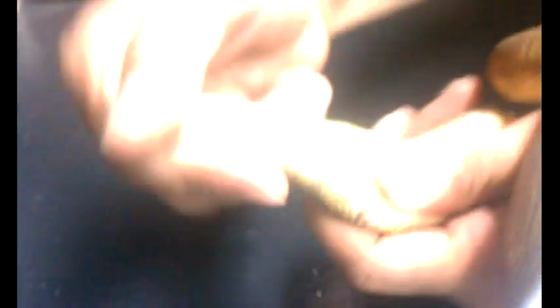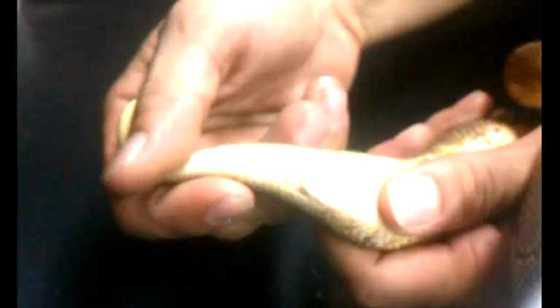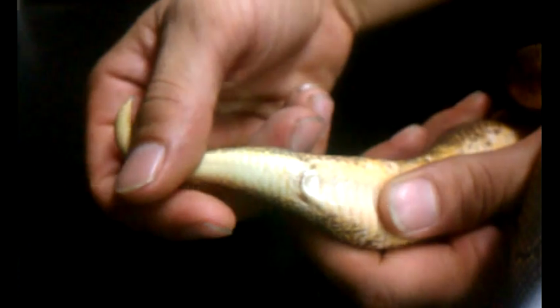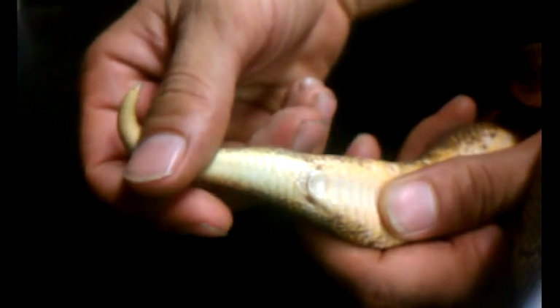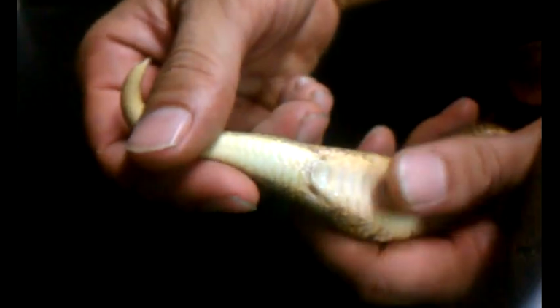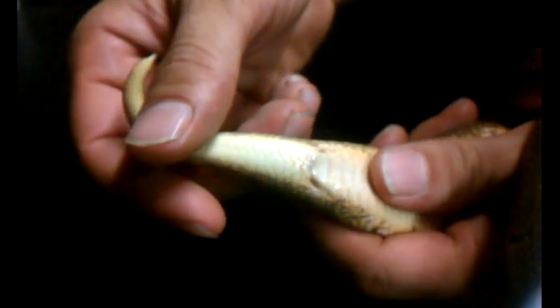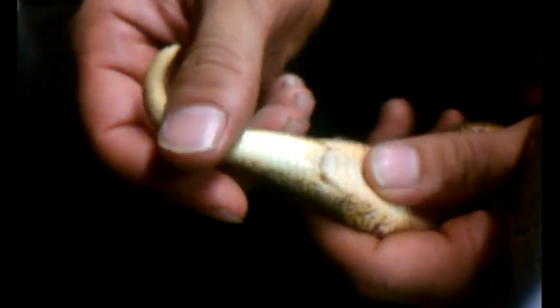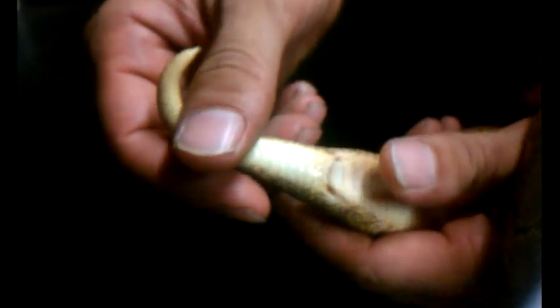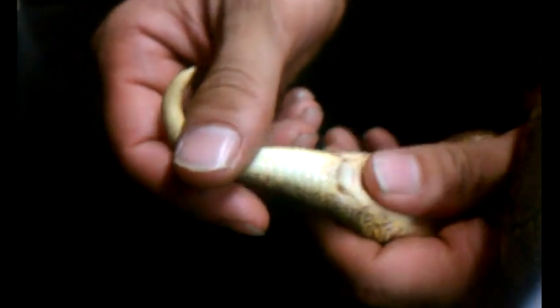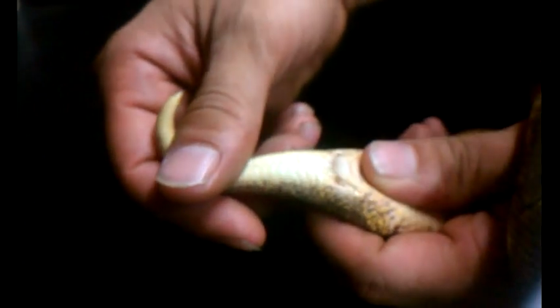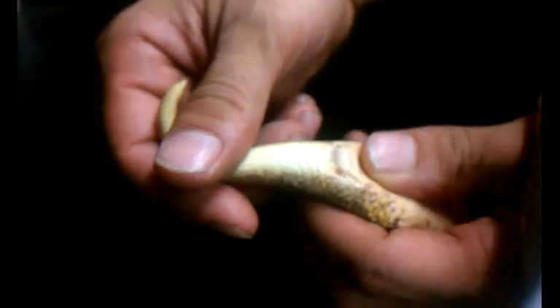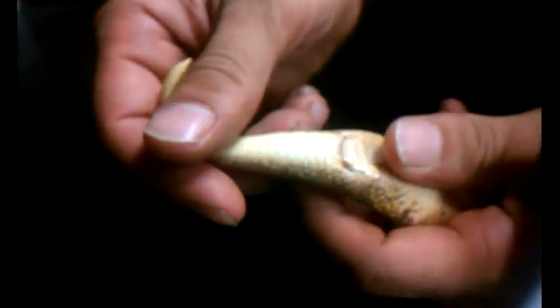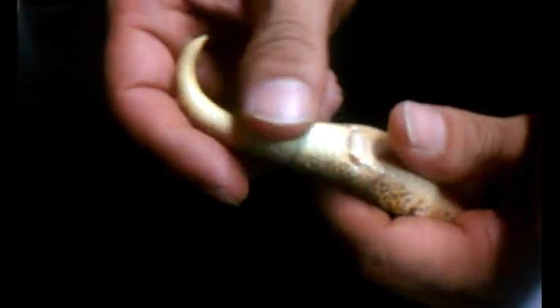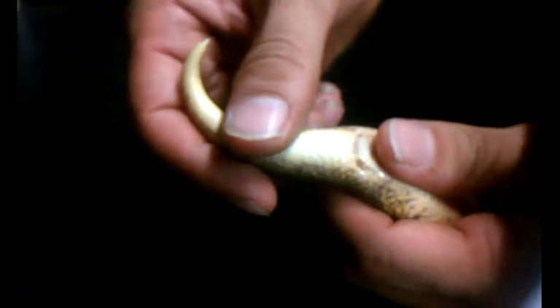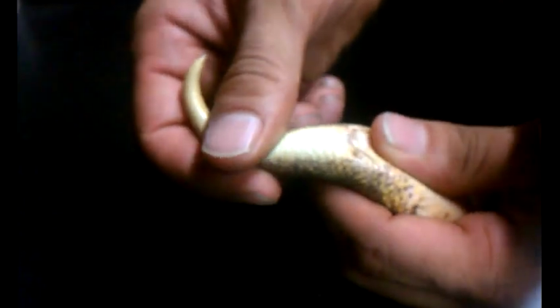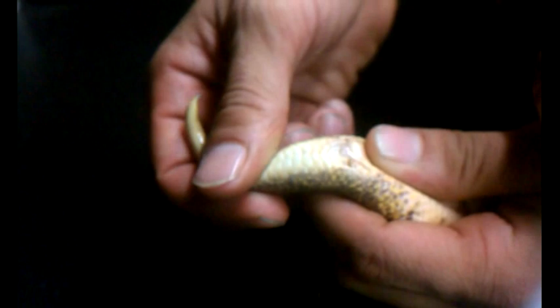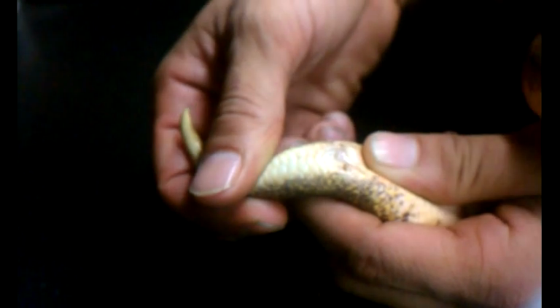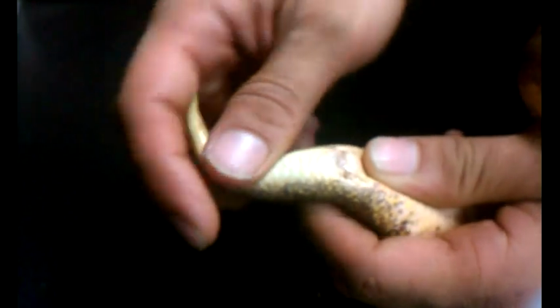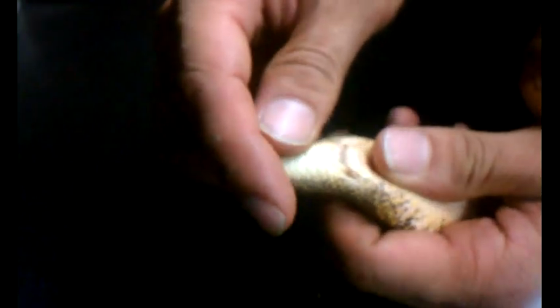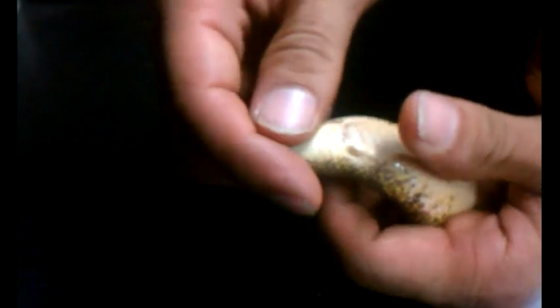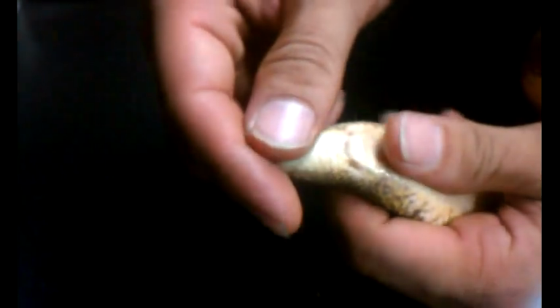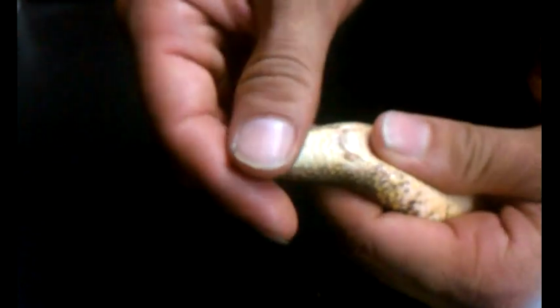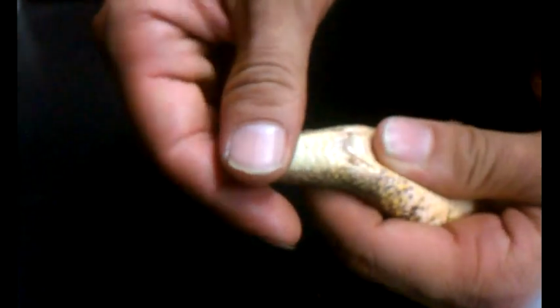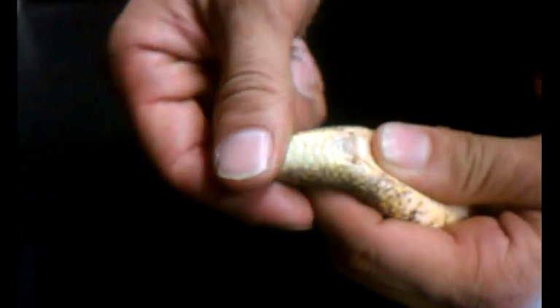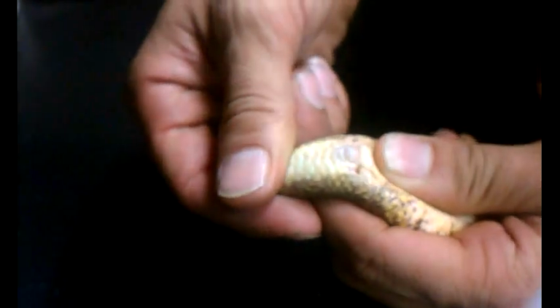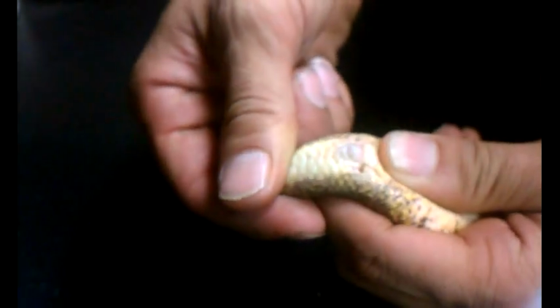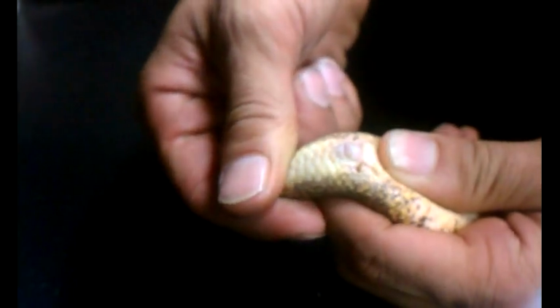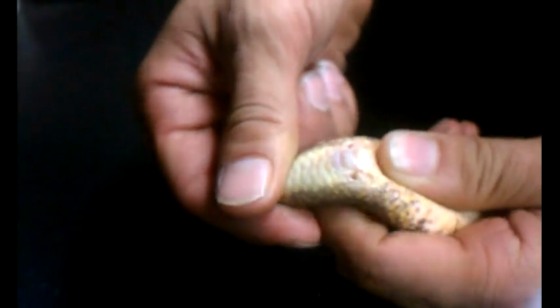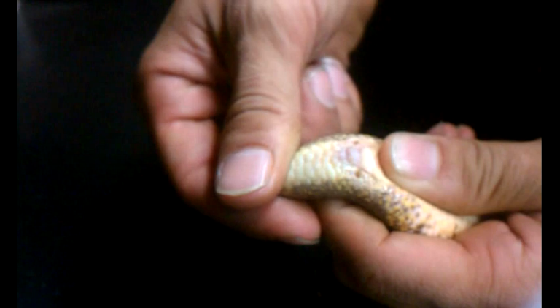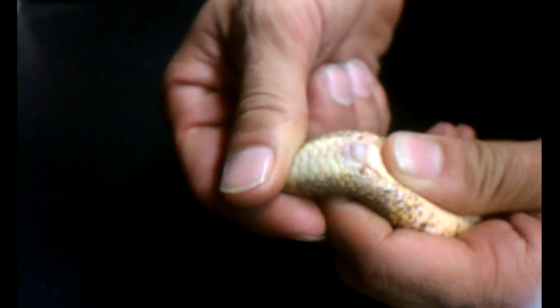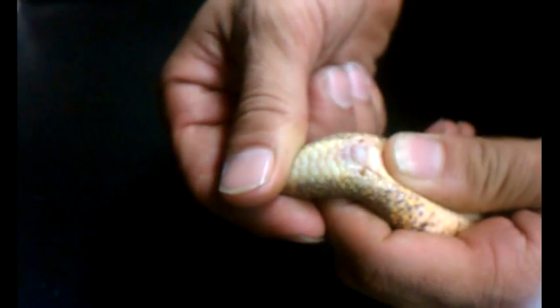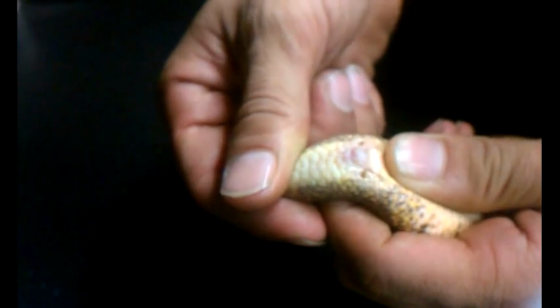What you're going to want to do is learn how to pop, and it's pretty simple. By popping, or checking for the snake's genitalia, you can see if it has sperm plugs or not.